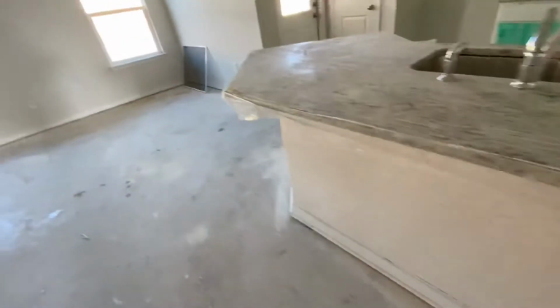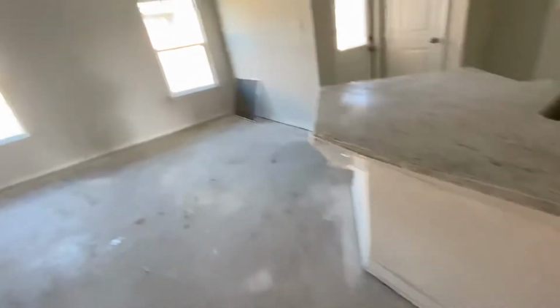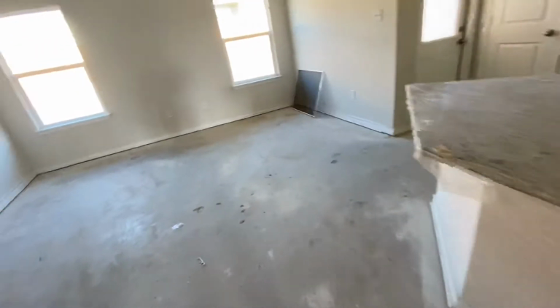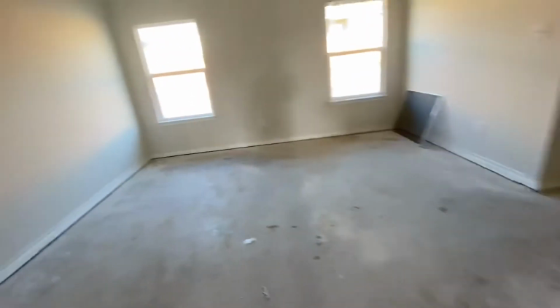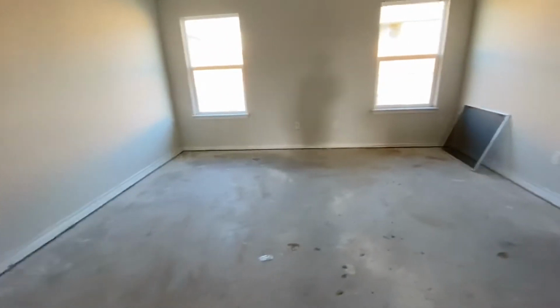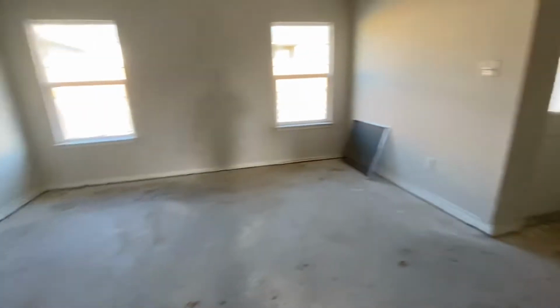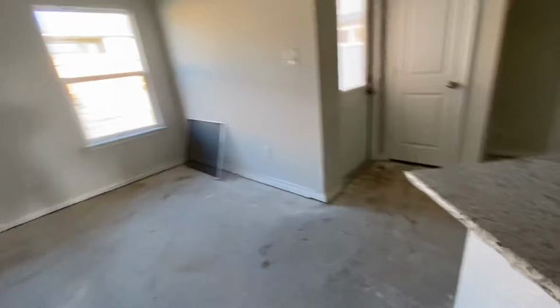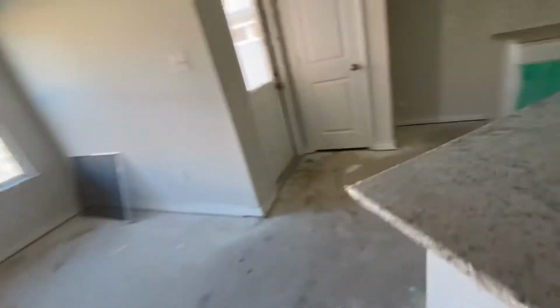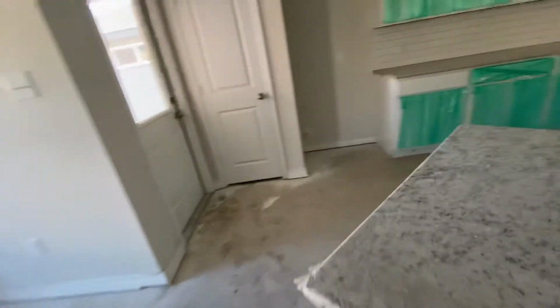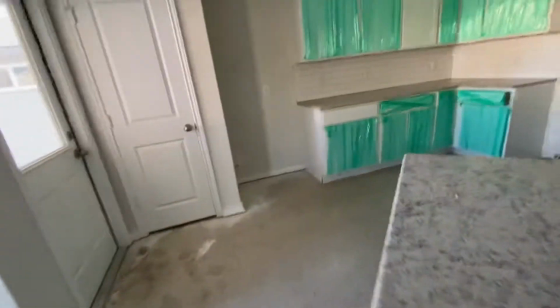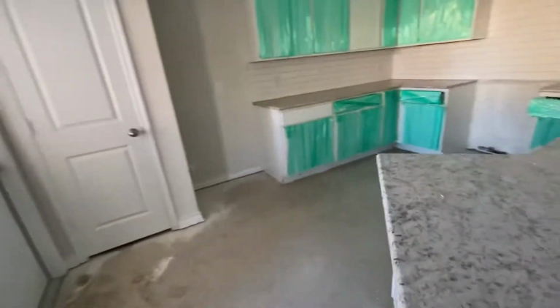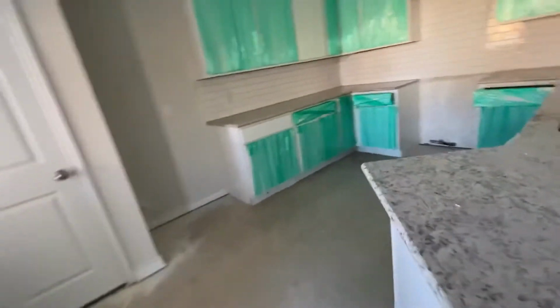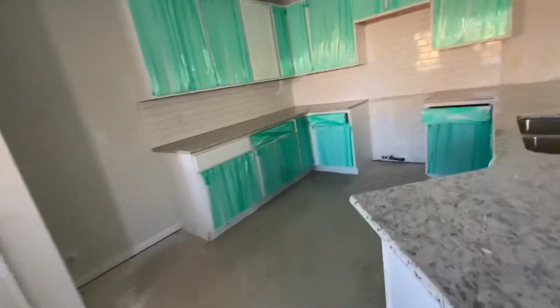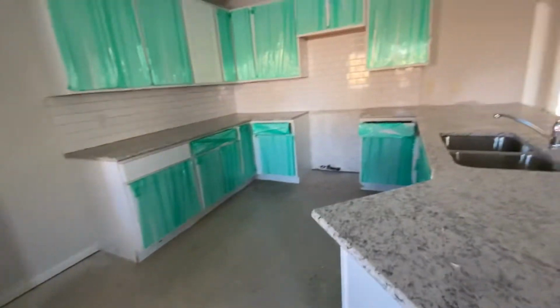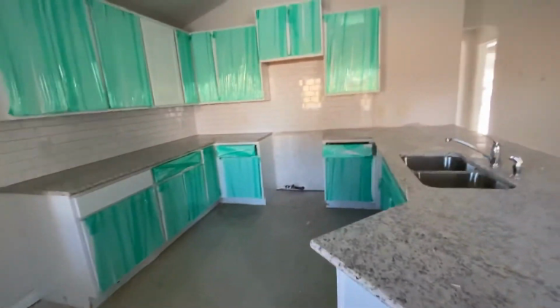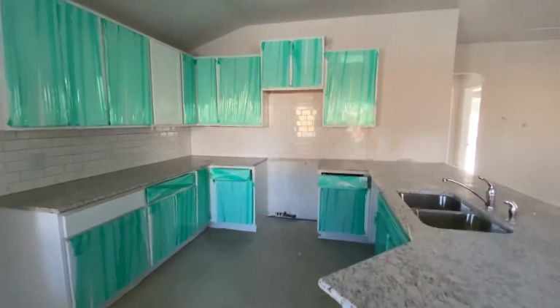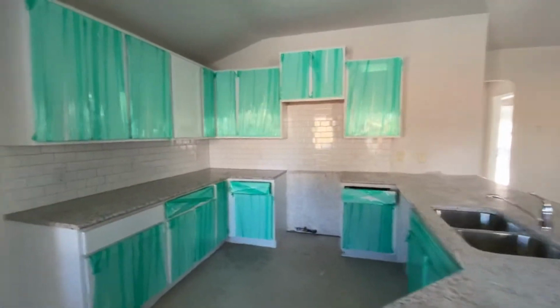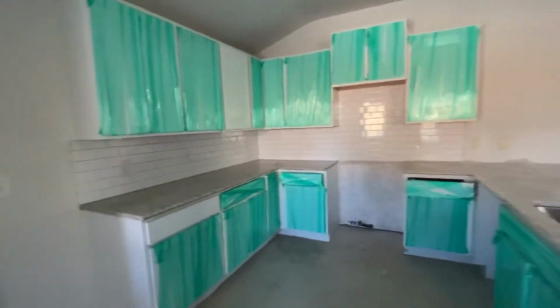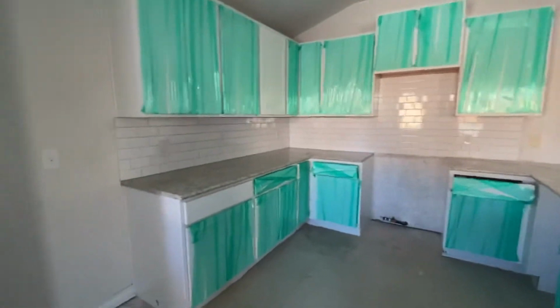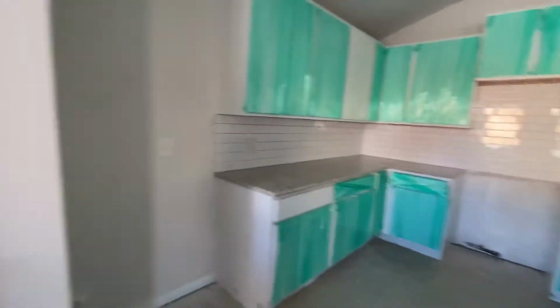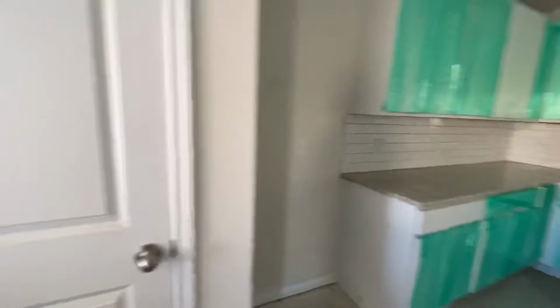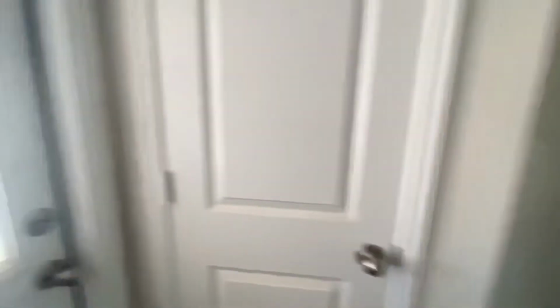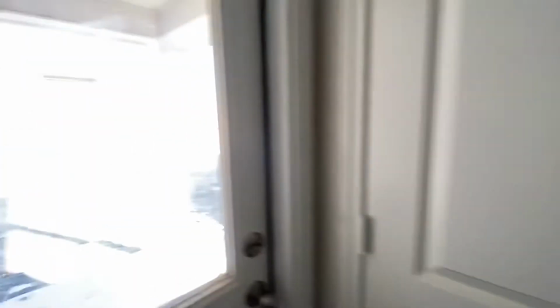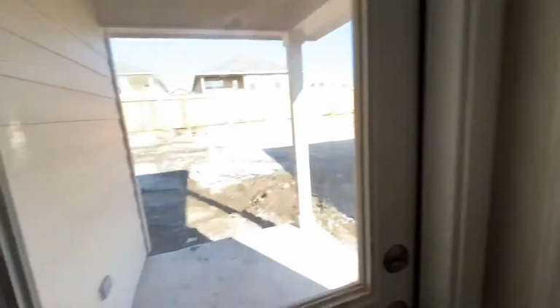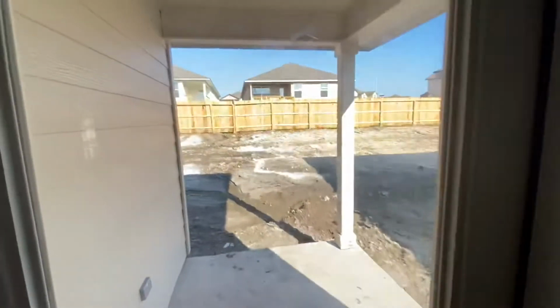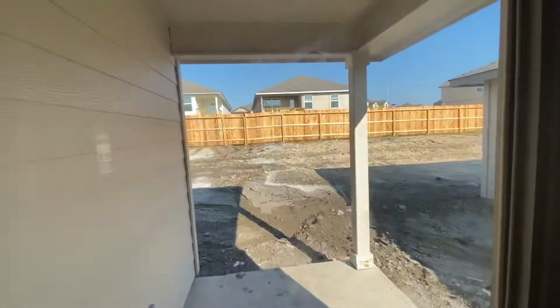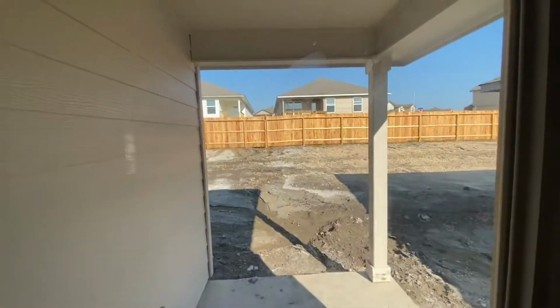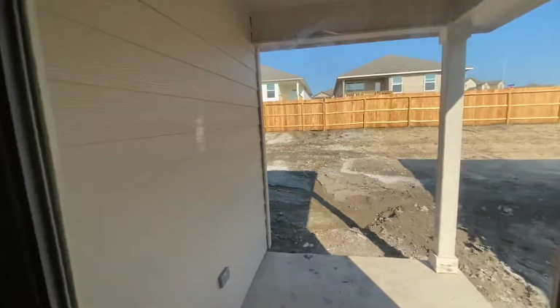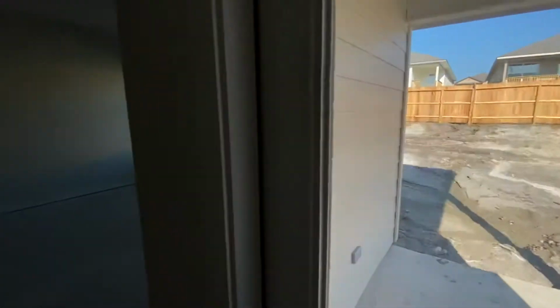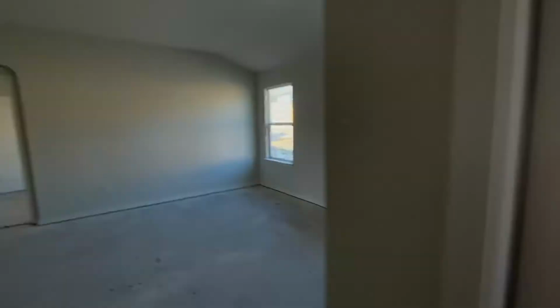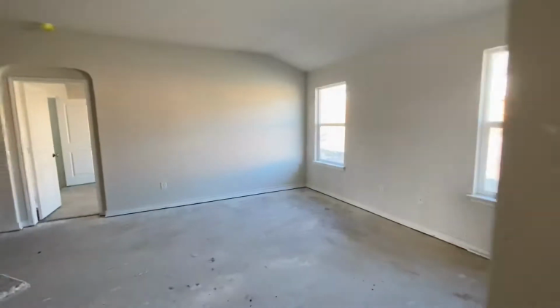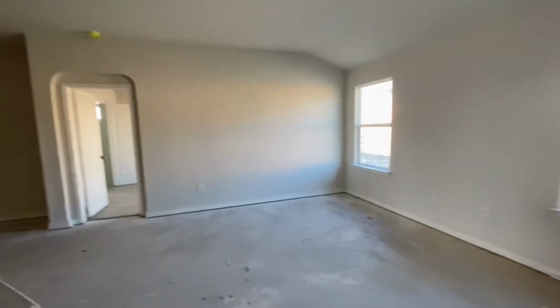The cabinets are up. The texture is on but they haven't finished painting — some parts are still bare. Looks like it's coming along.